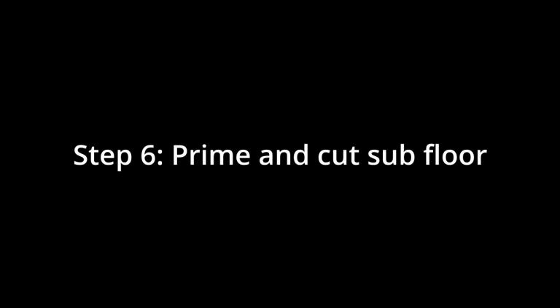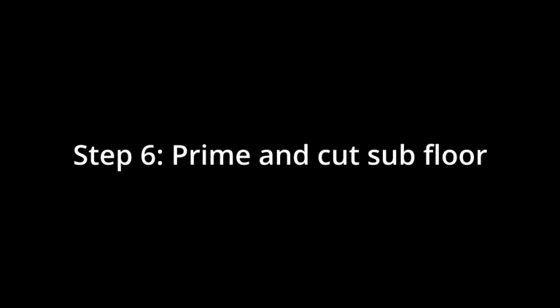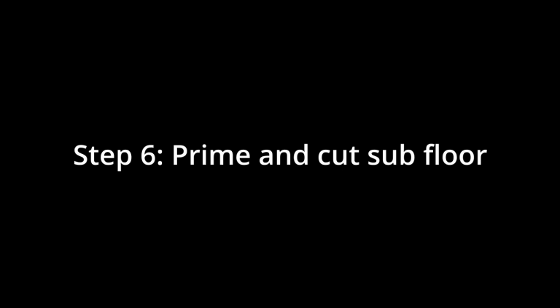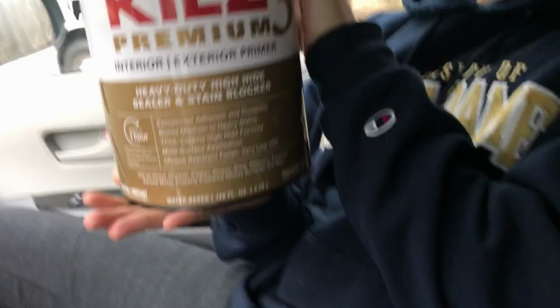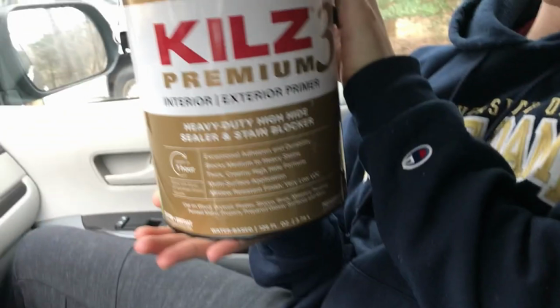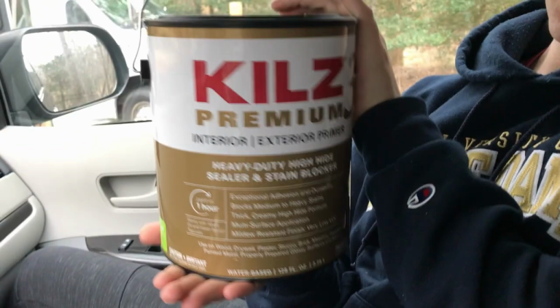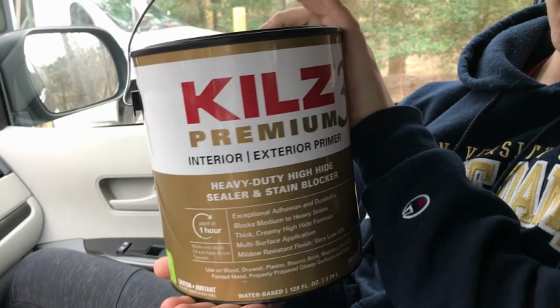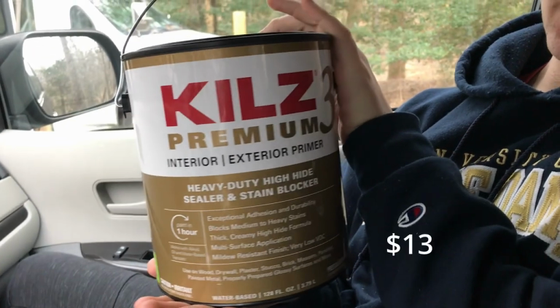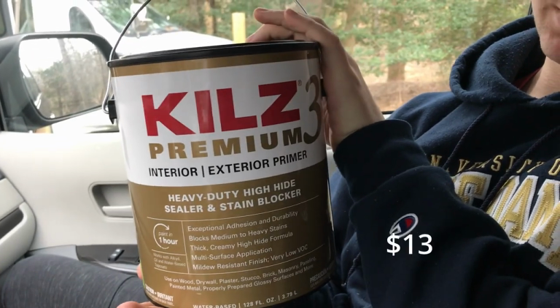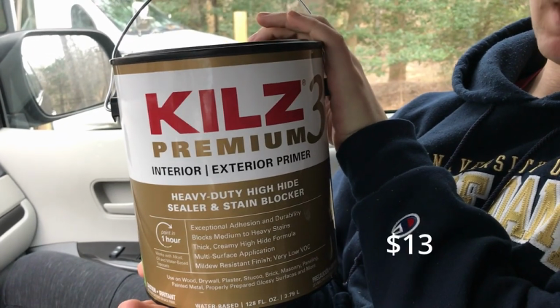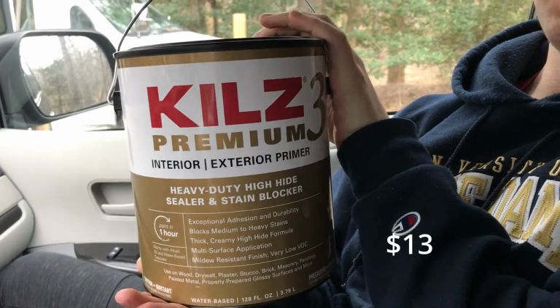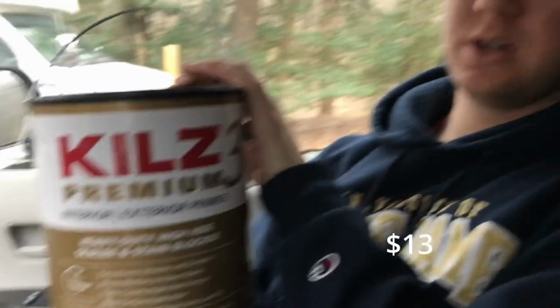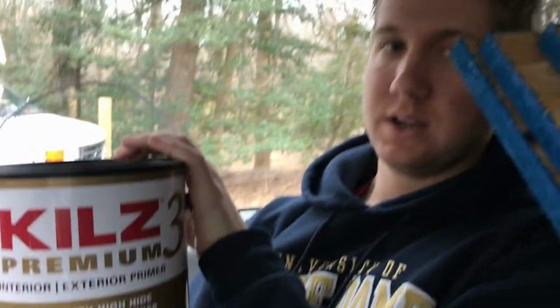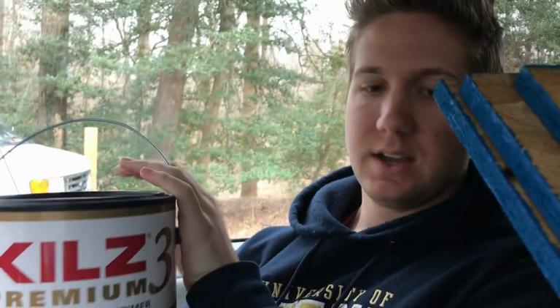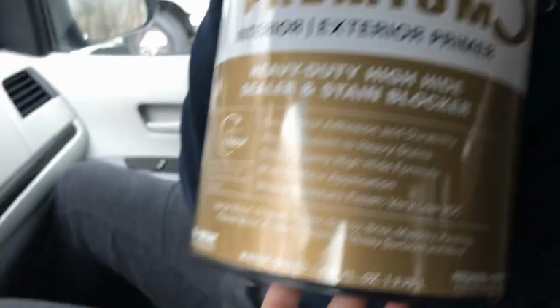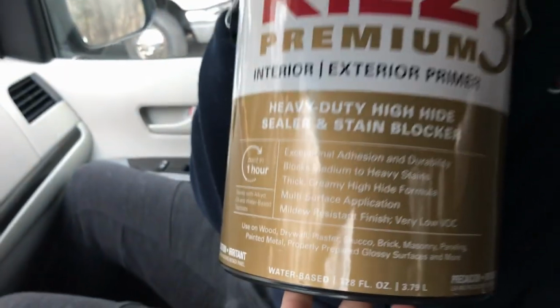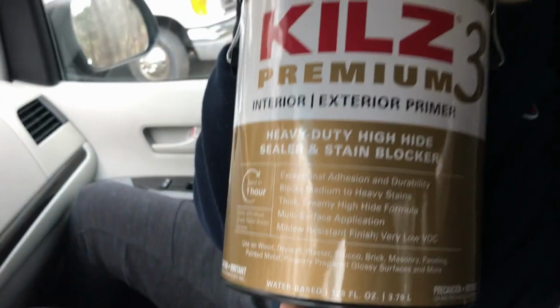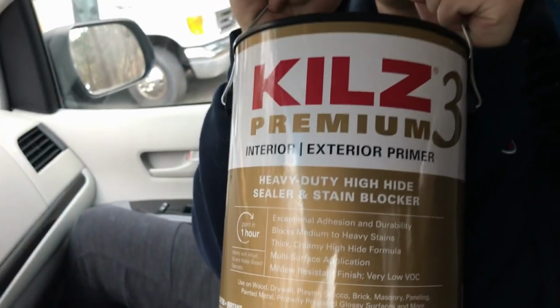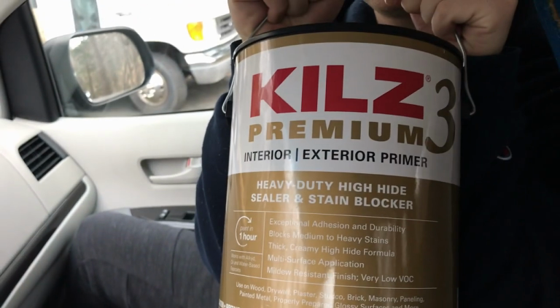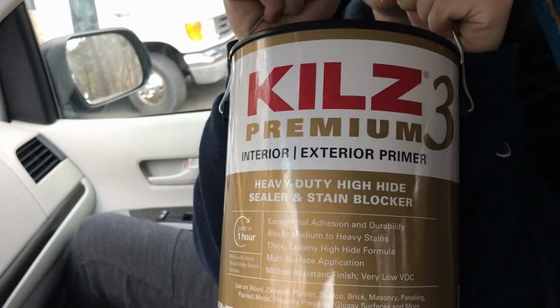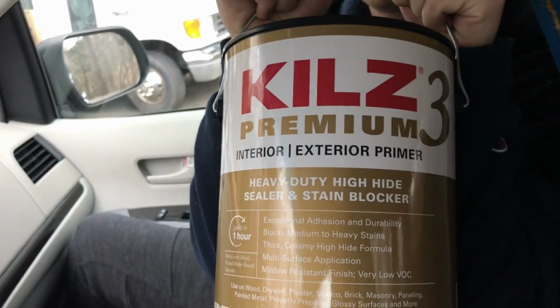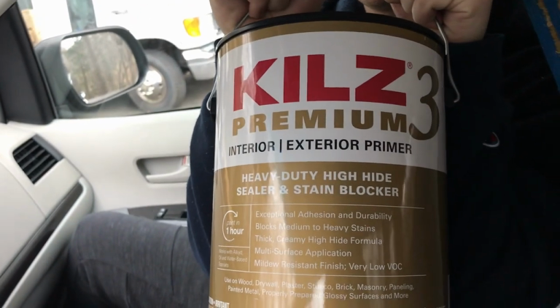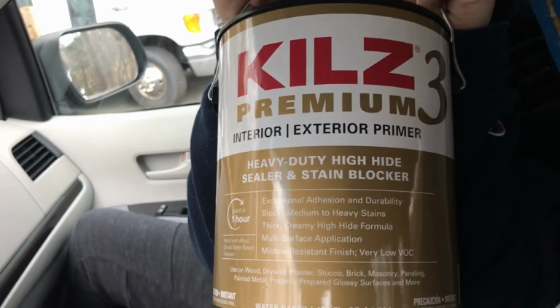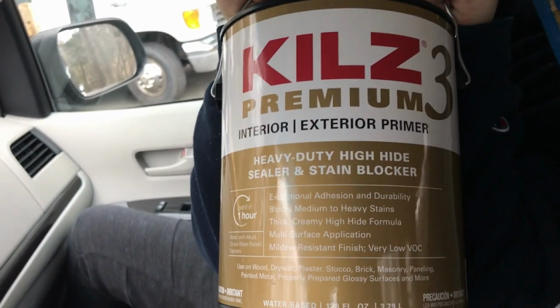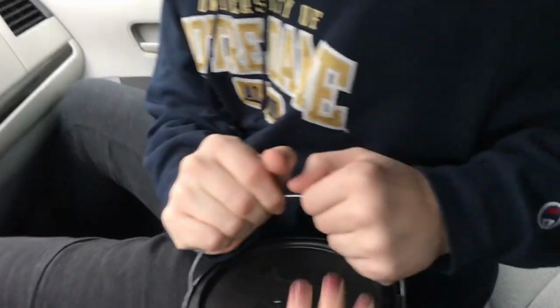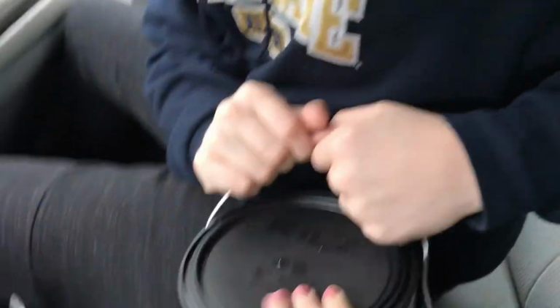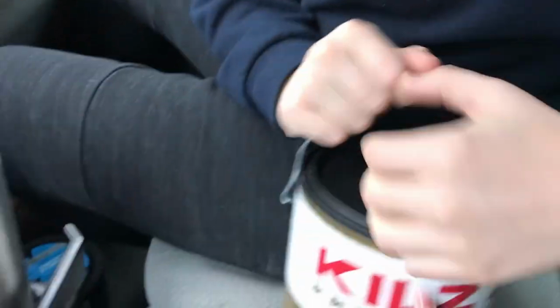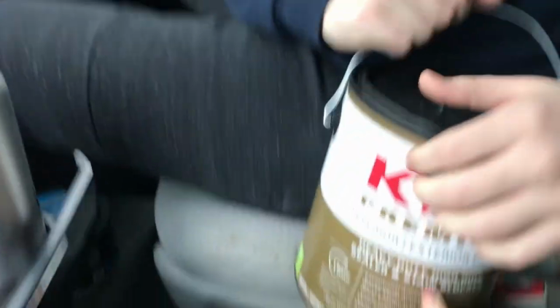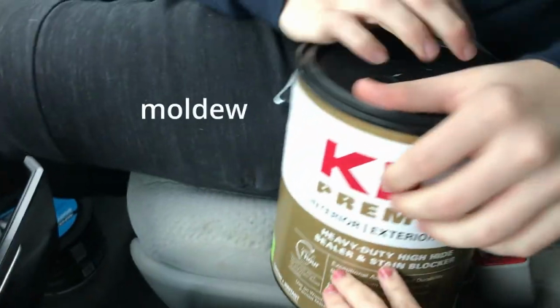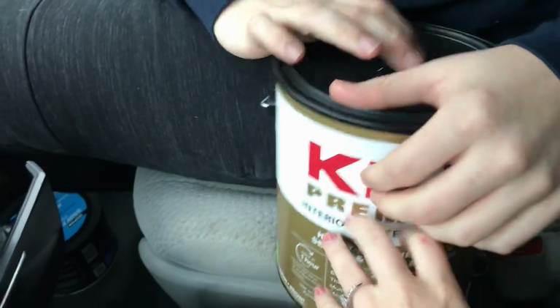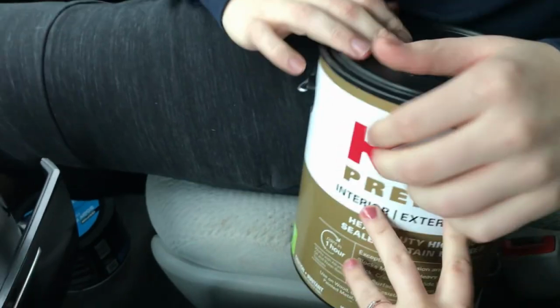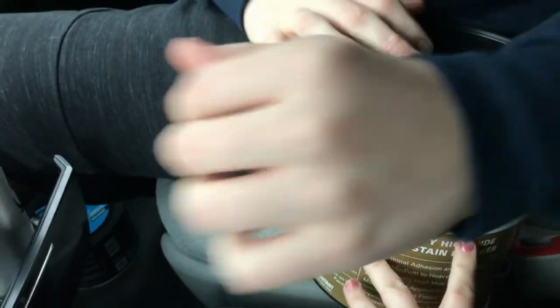So this is what we're using to prime the wood — it's Kills premium interior/exterior primer. It prevents mold and mildew and stuff like that.